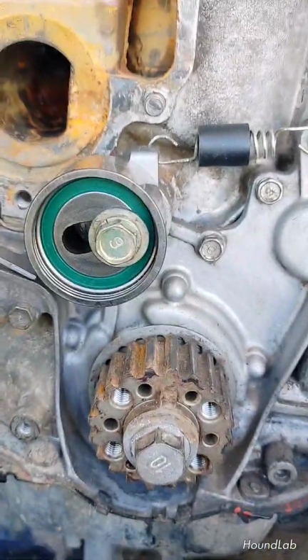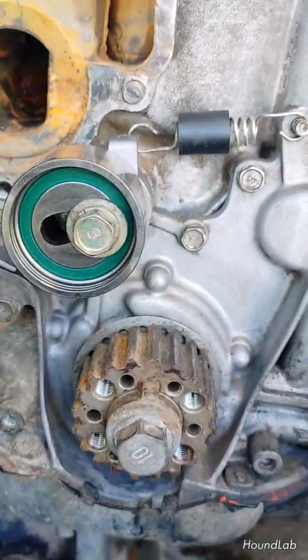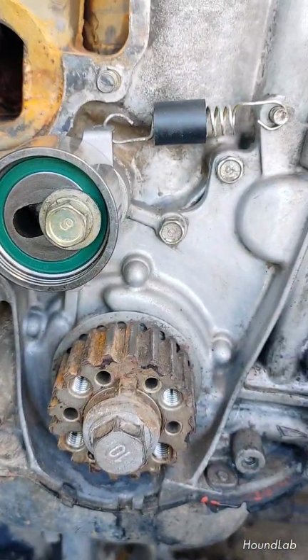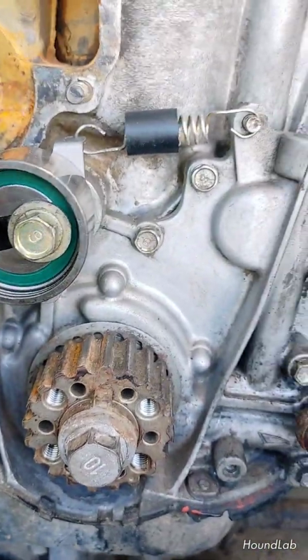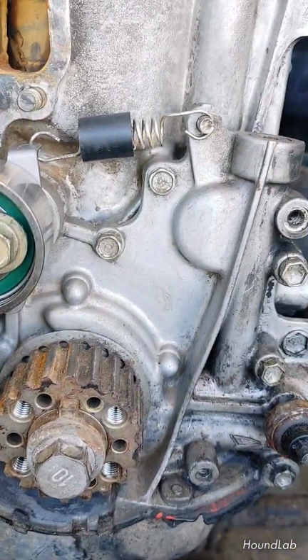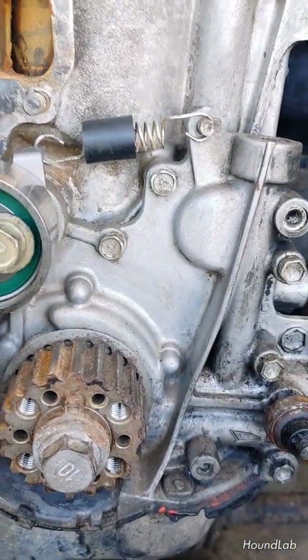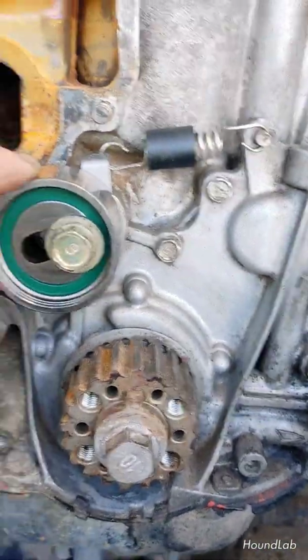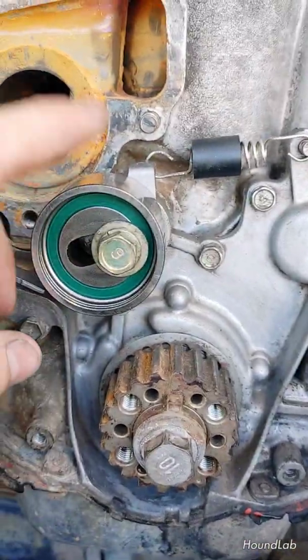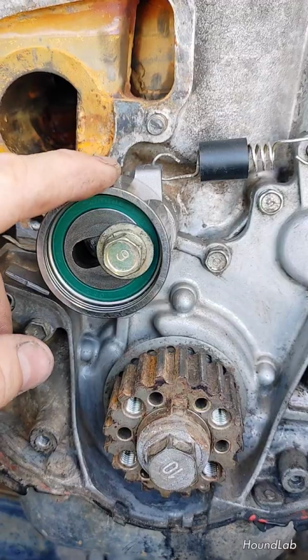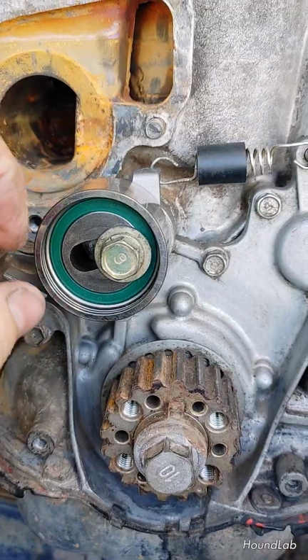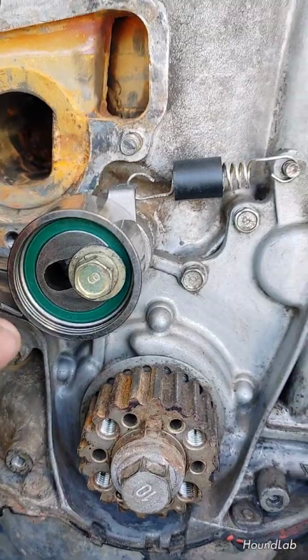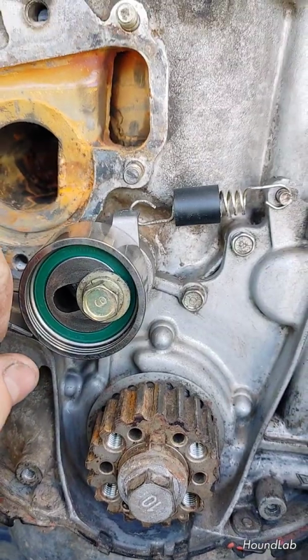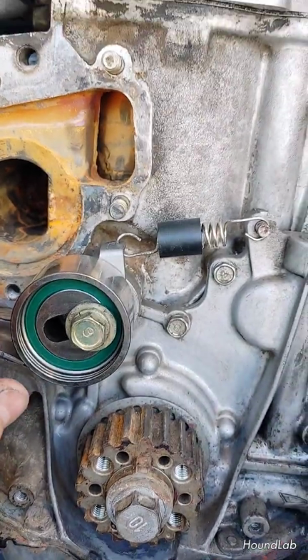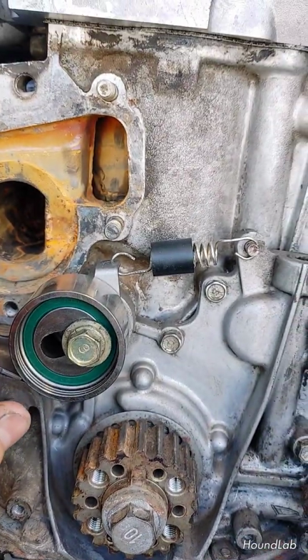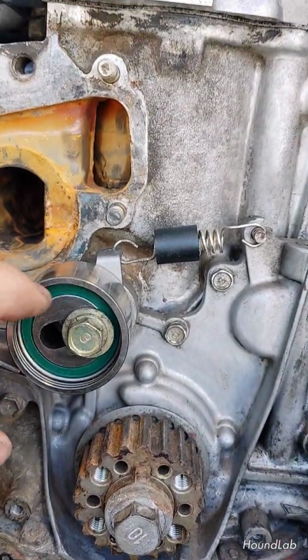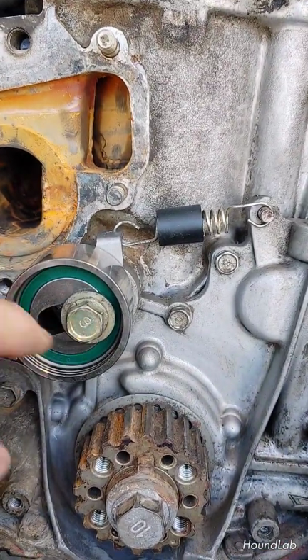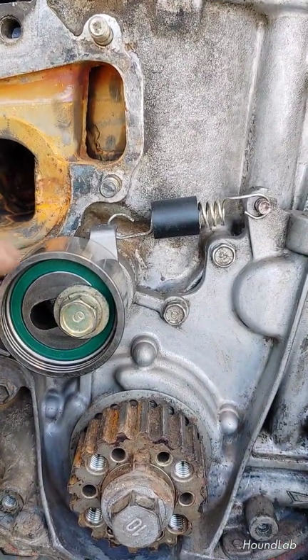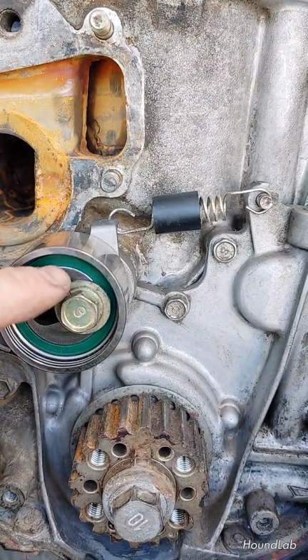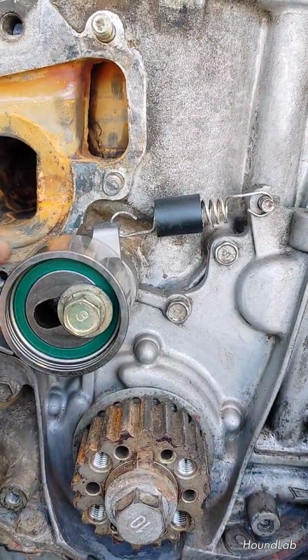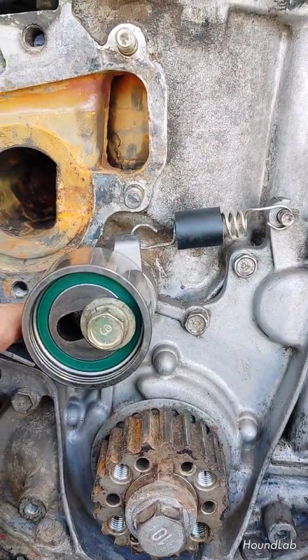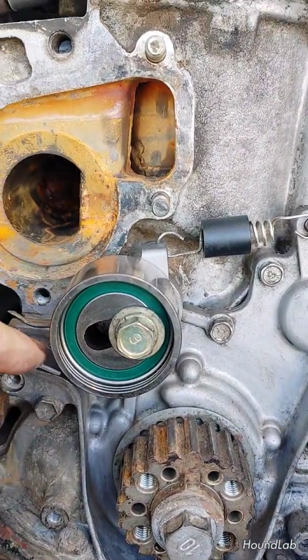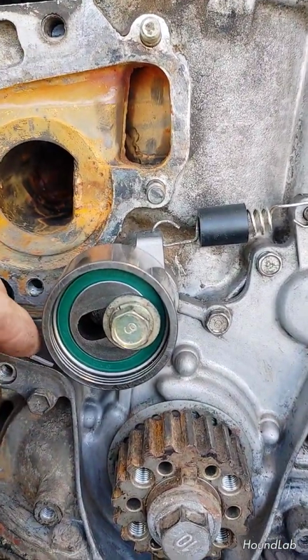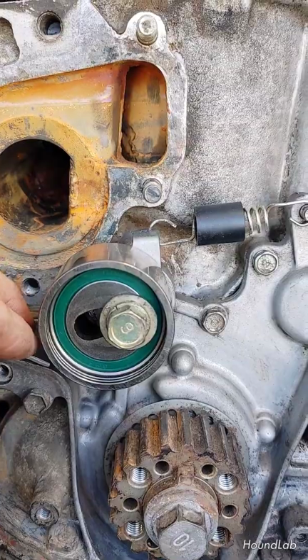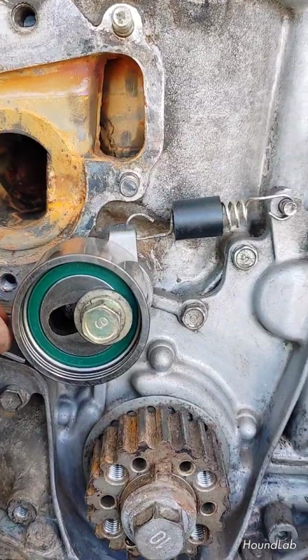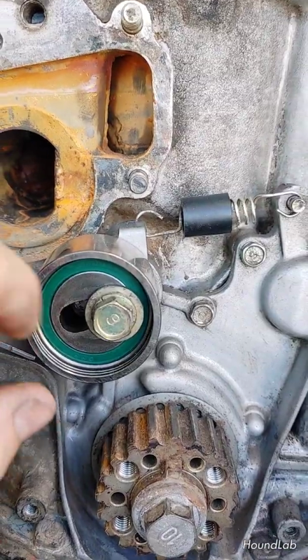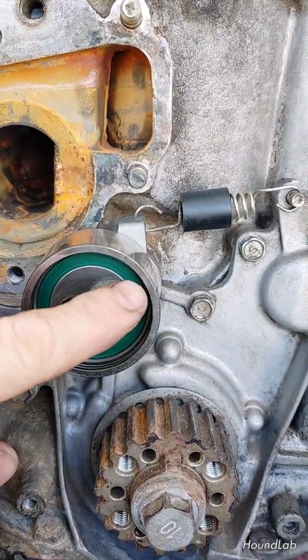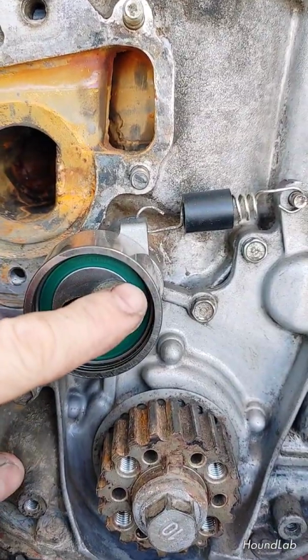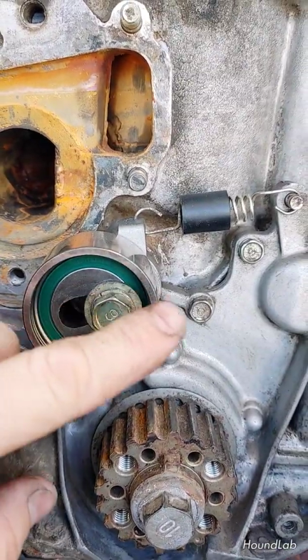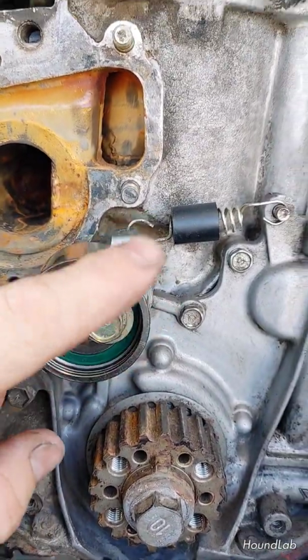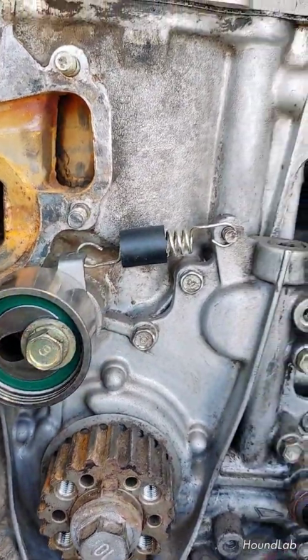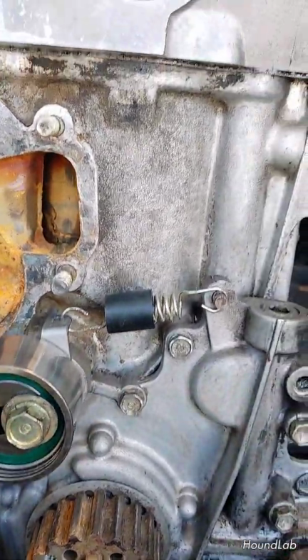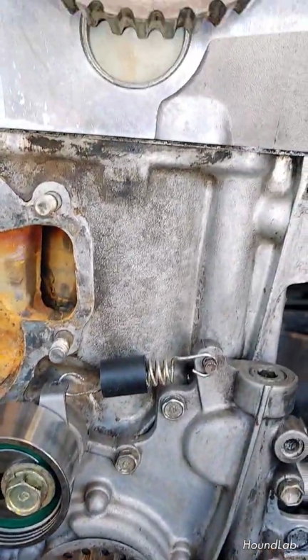We already replaced the tensioner pulley here while we had this off — it's a good idea. It's also loosened; you want to pull it back as far as you can and retighten it so it's out of the way for the next process.